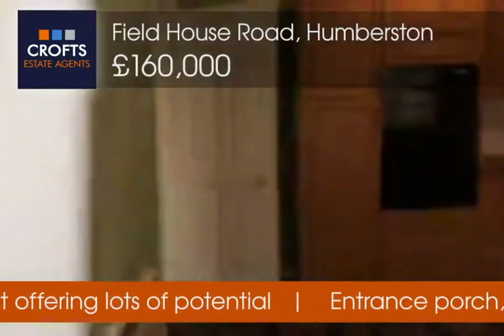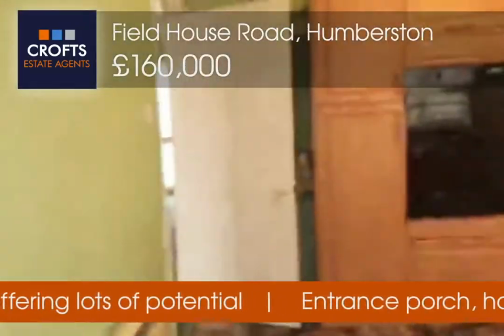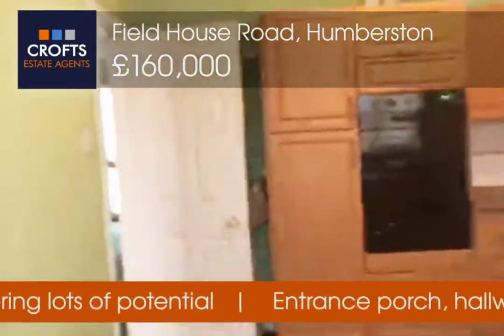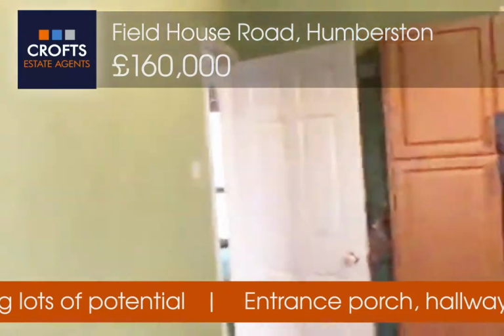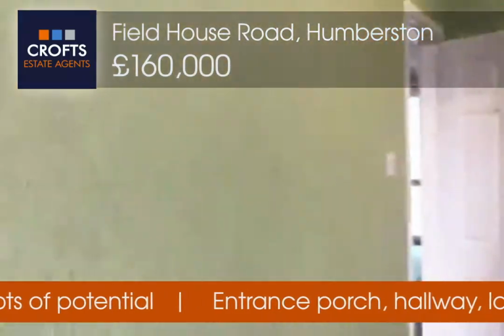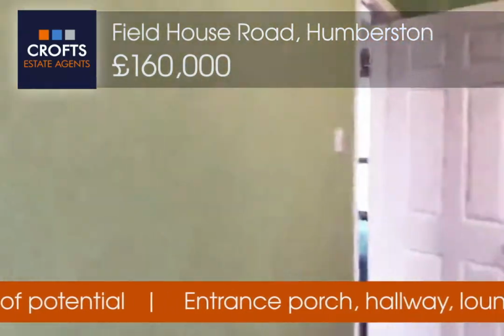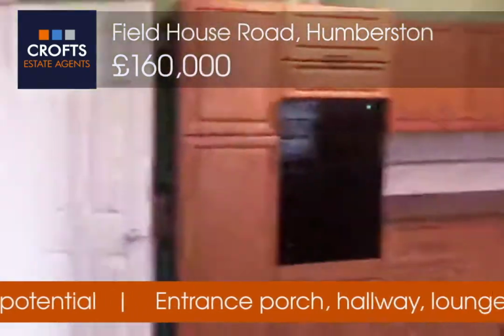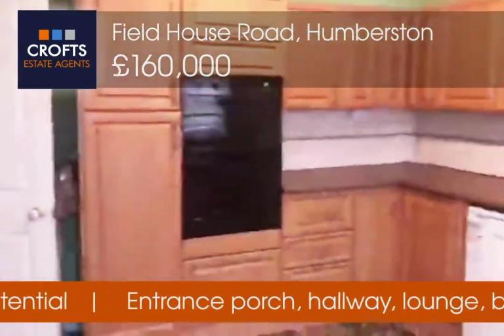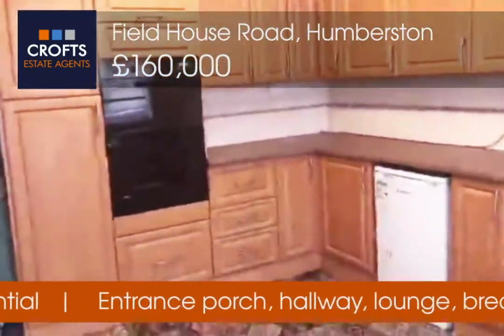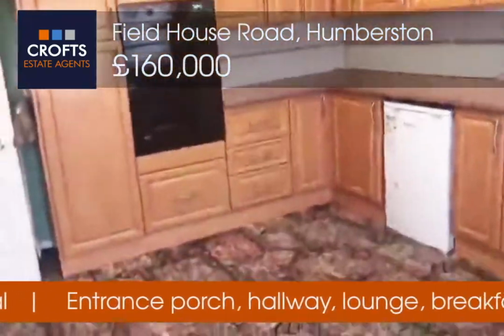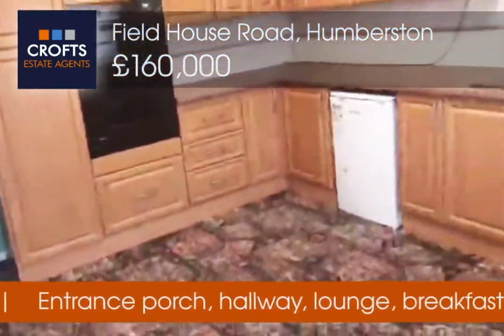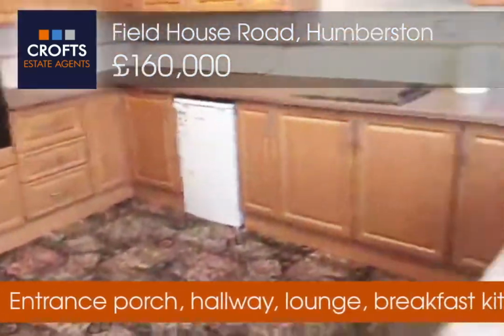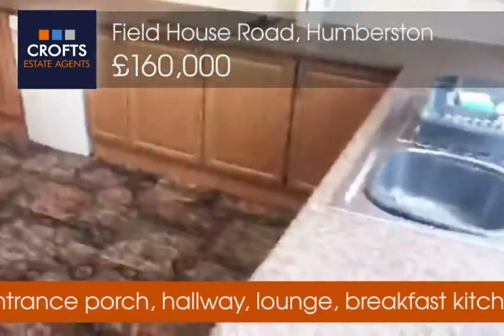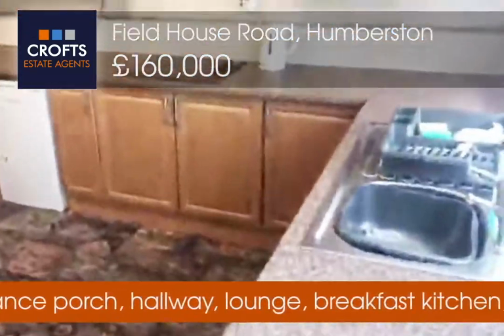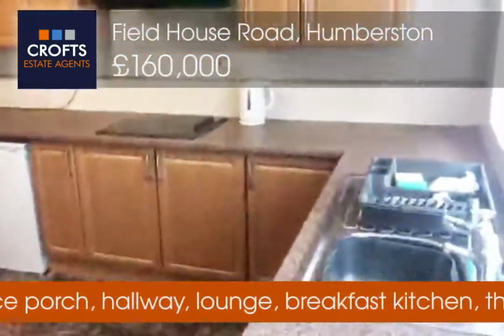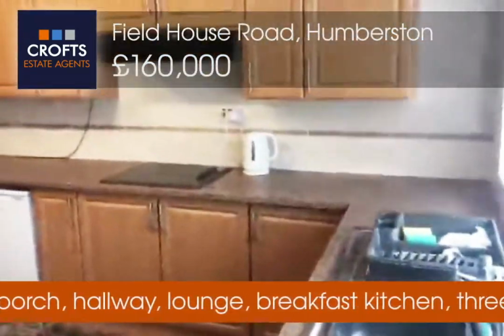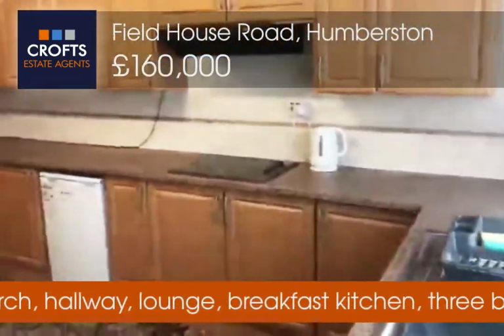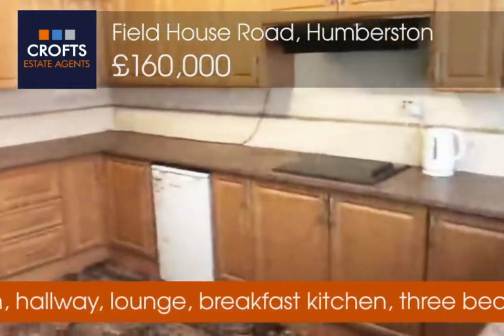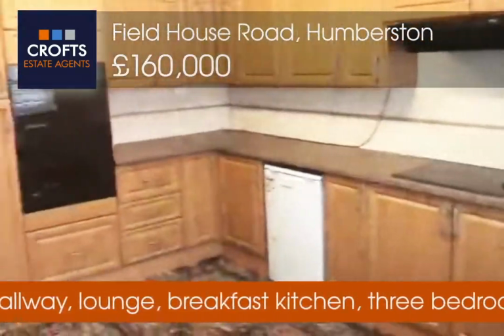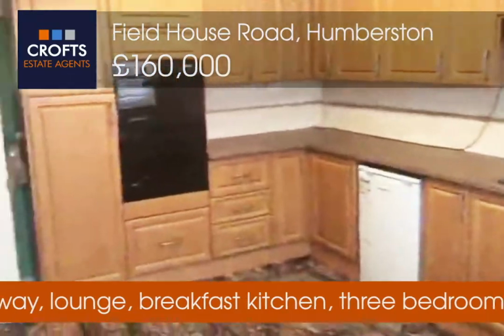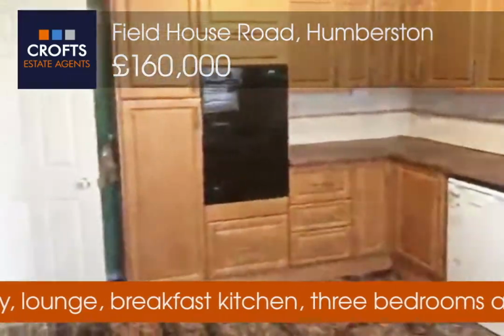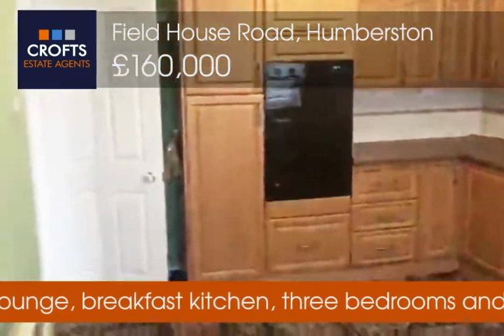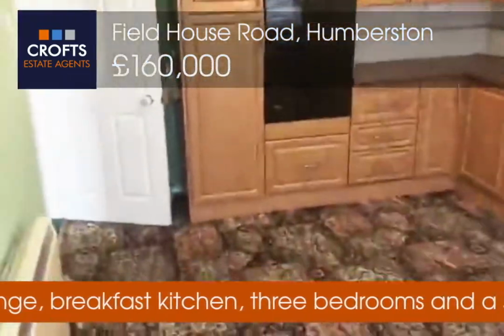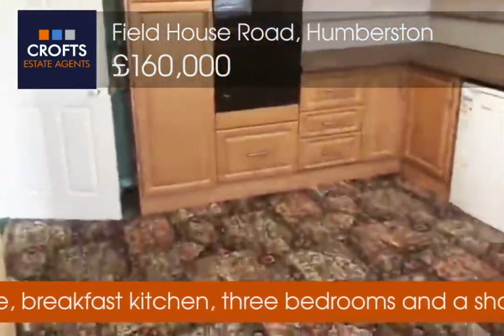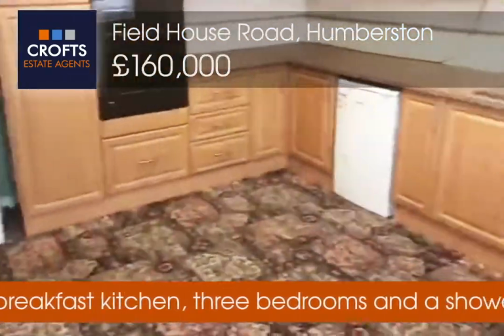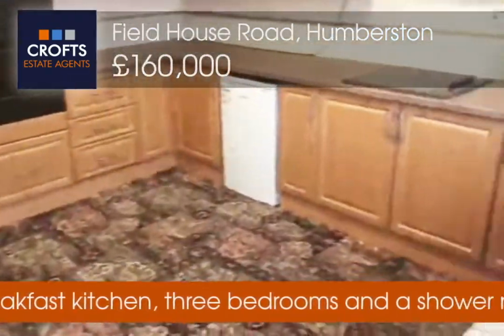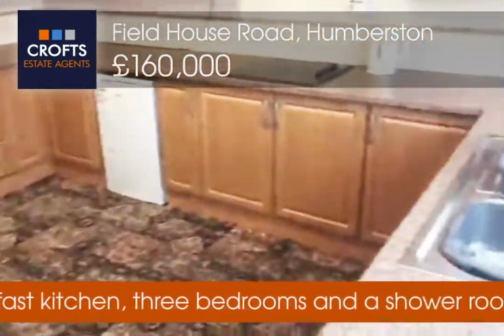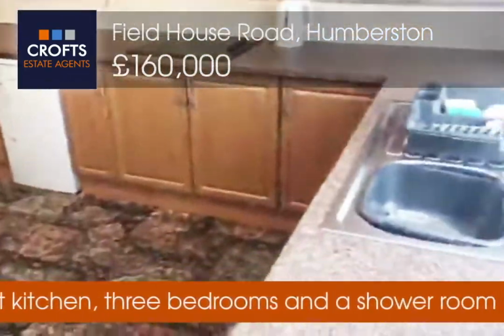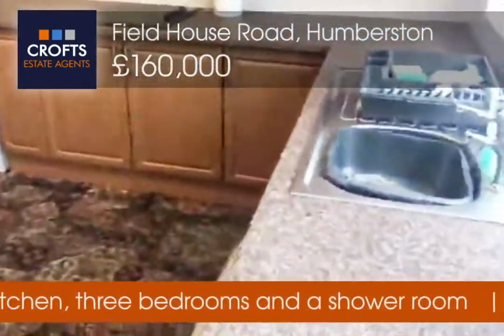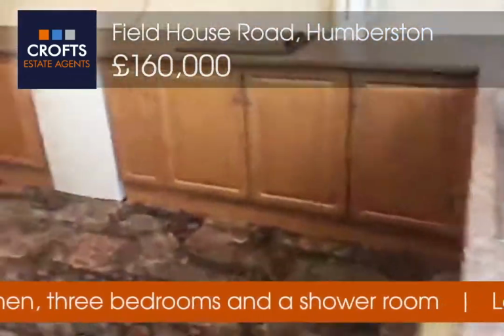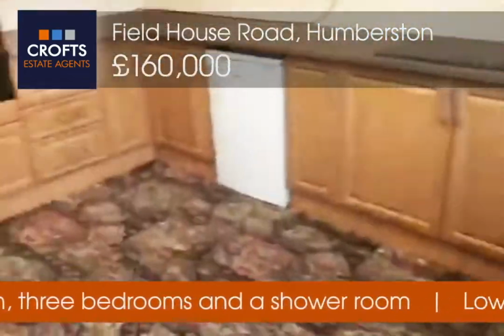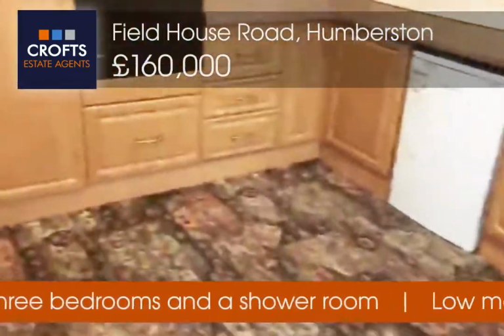Now as we enter into the kitchen area. Good sizing here.